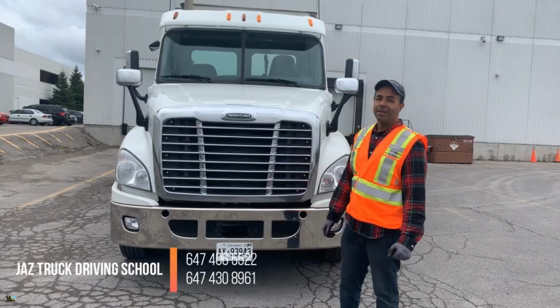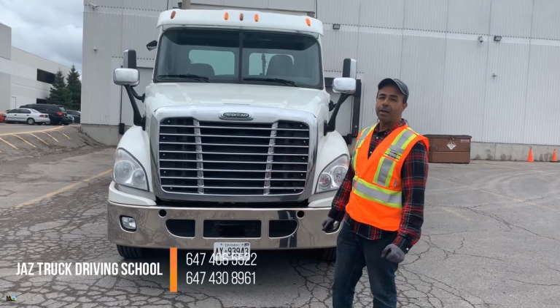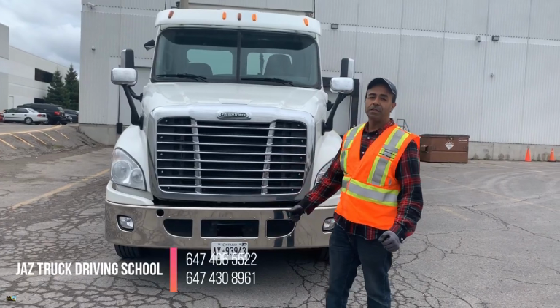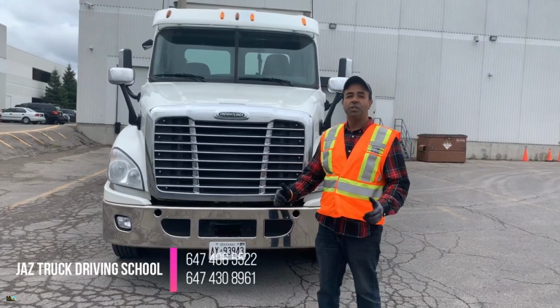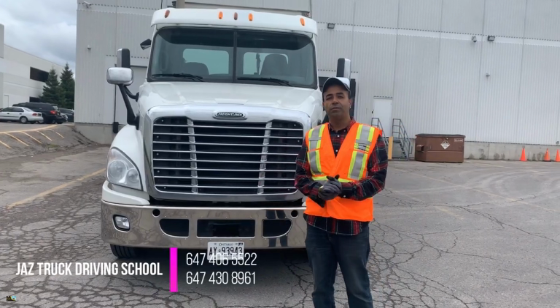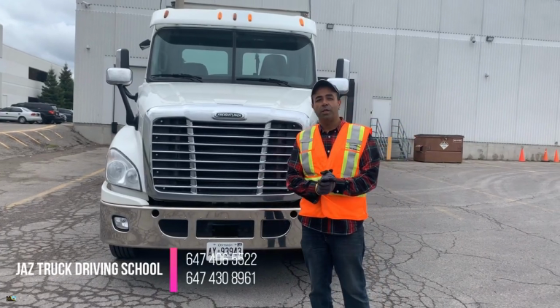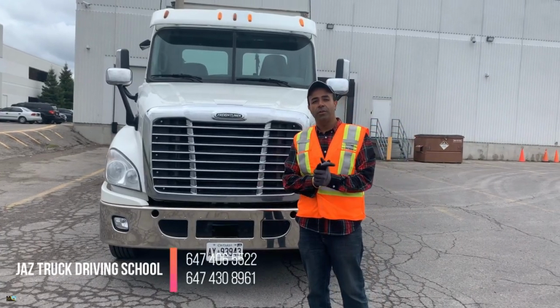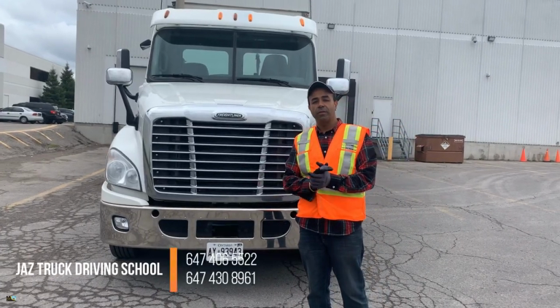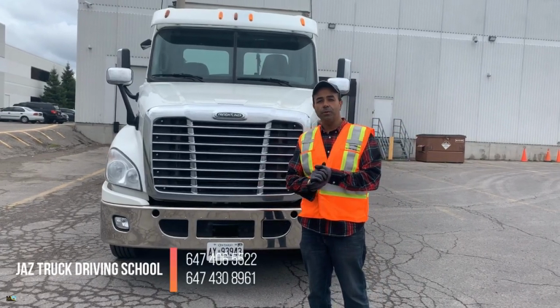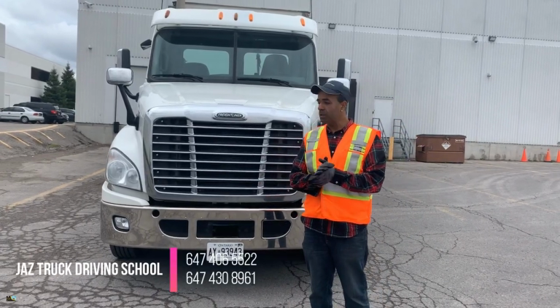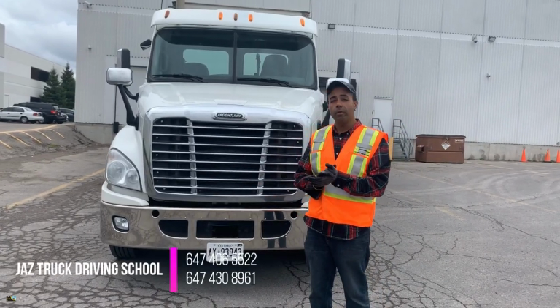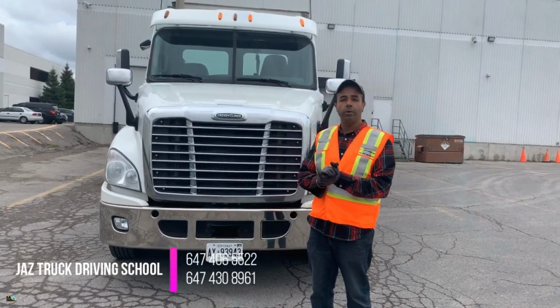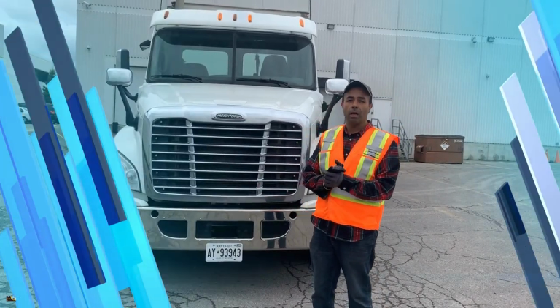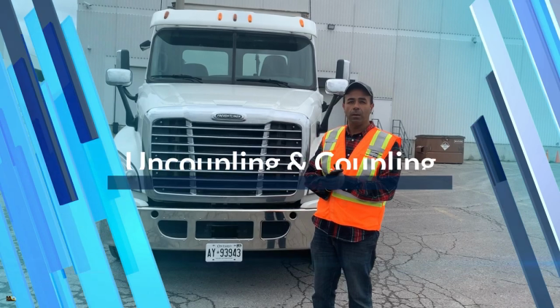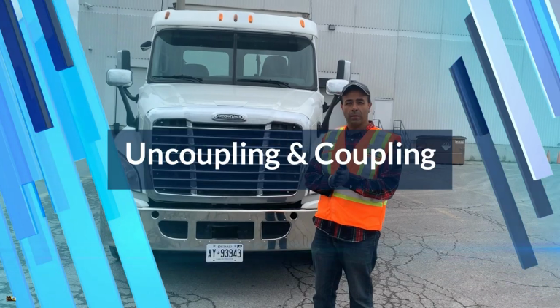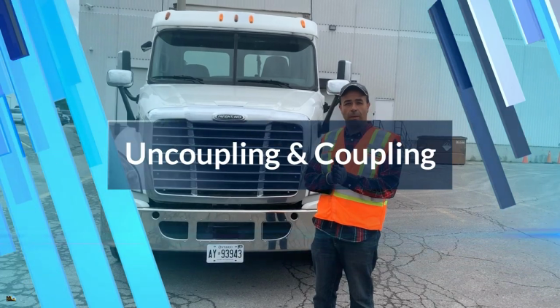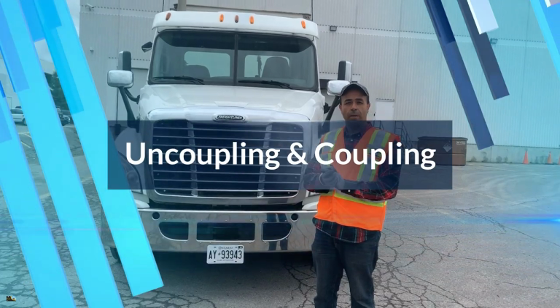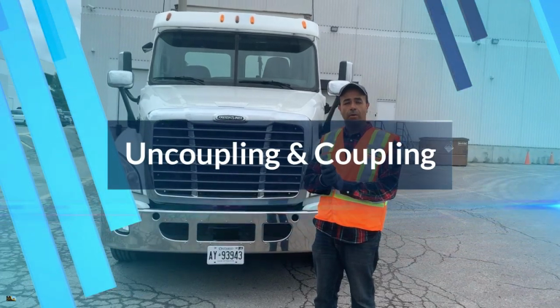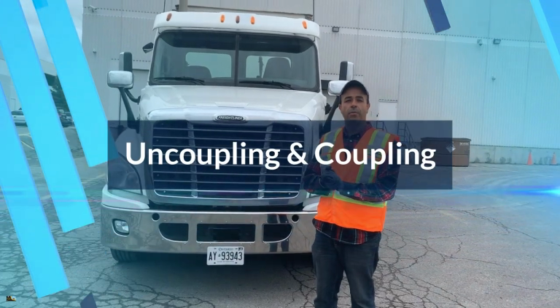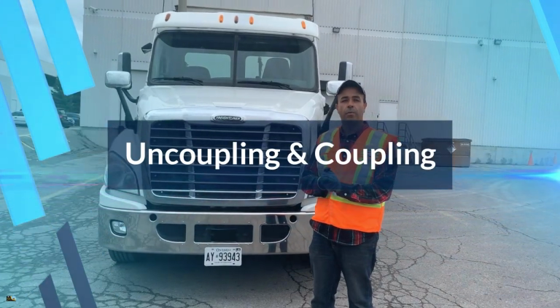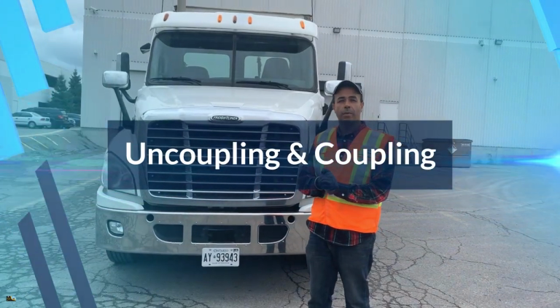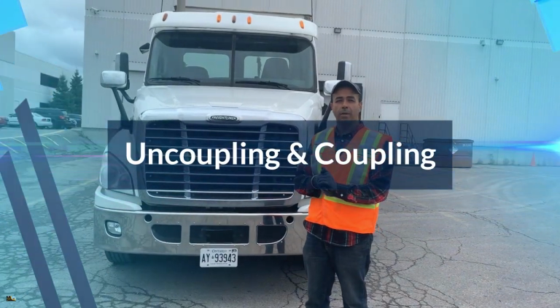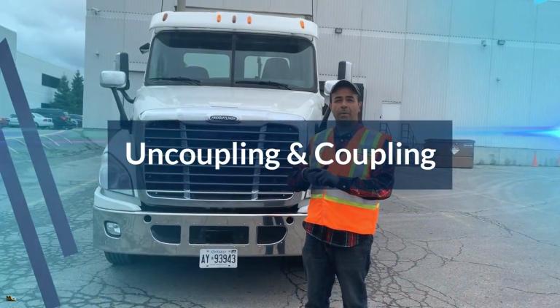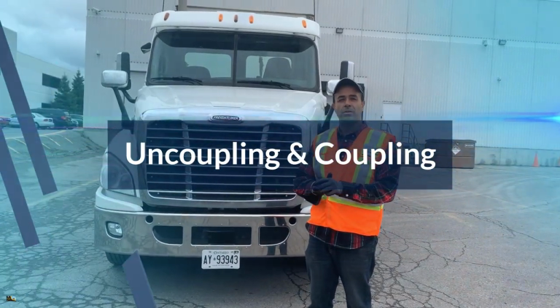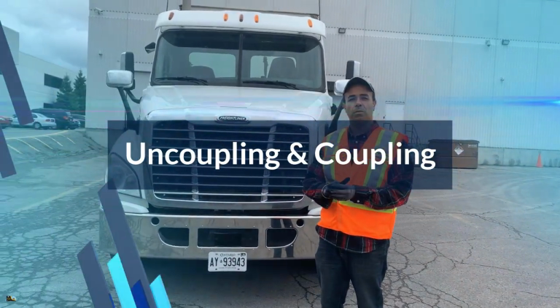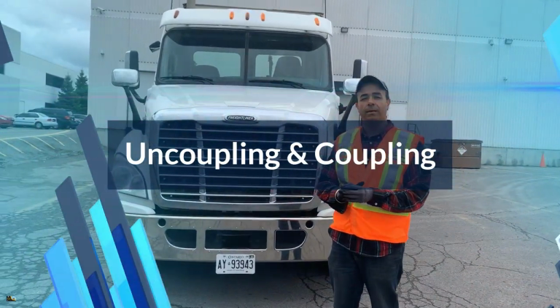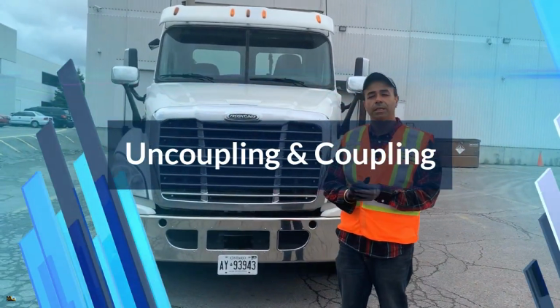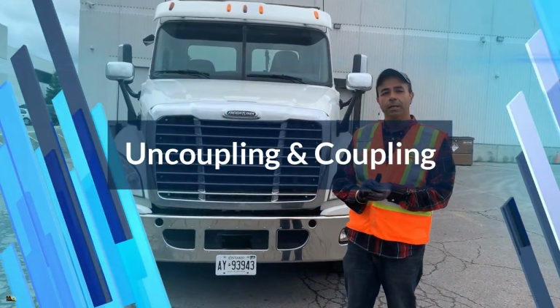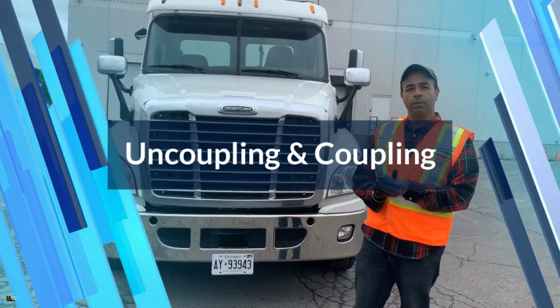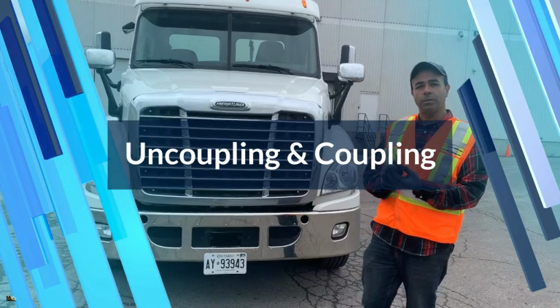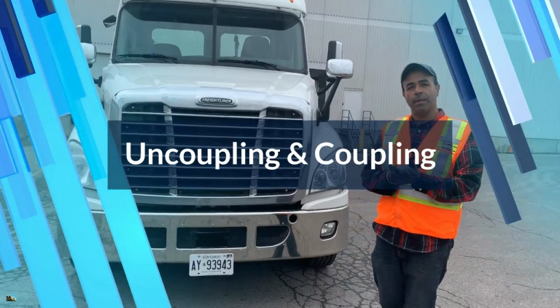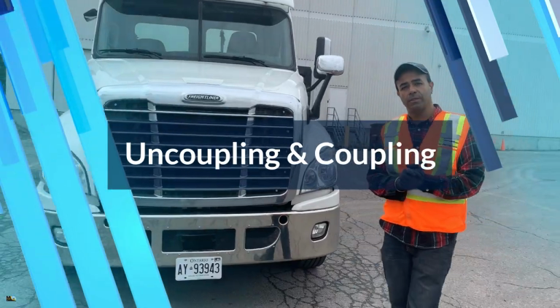Hi guys, this is Jazz from Jazz Truck Driving School. Today we will be doing the uncoupling and coupling according to the MELT program that came into effect in 2017. Let's do it step-by-step.